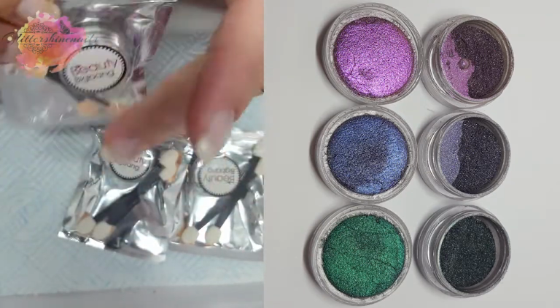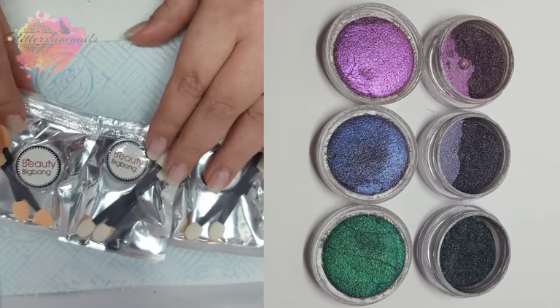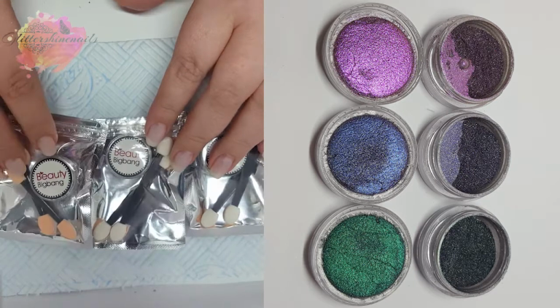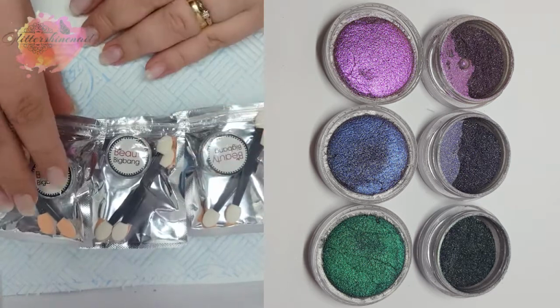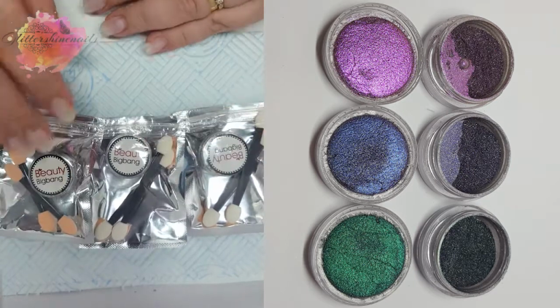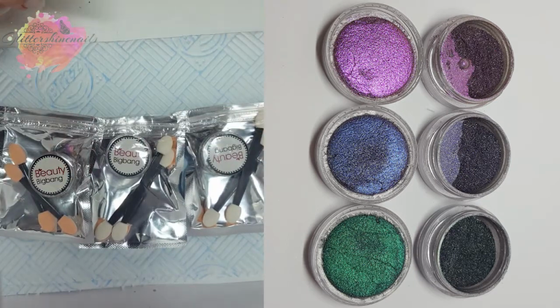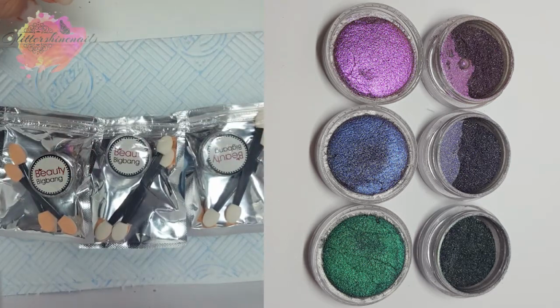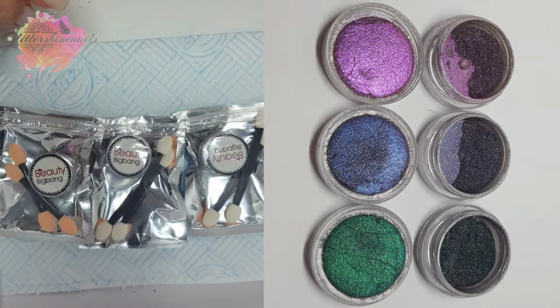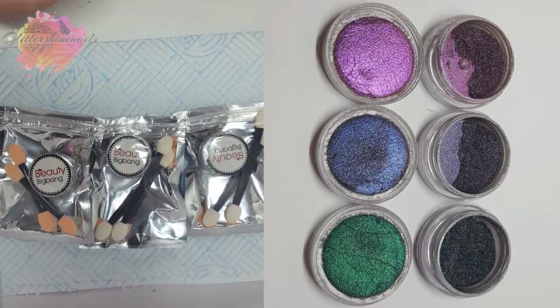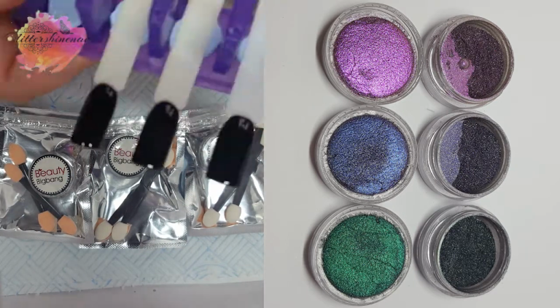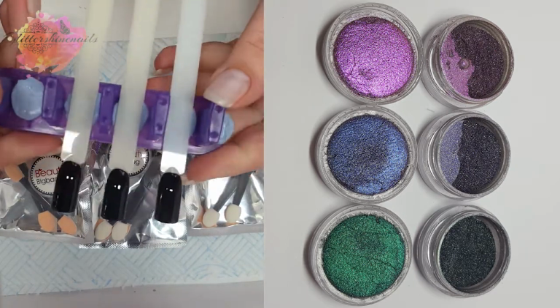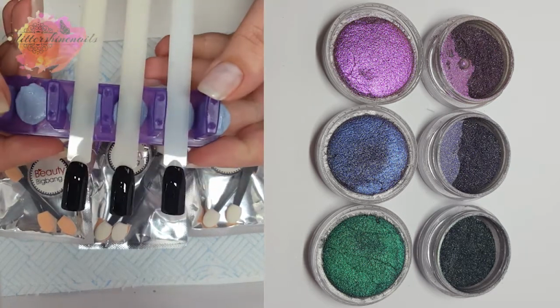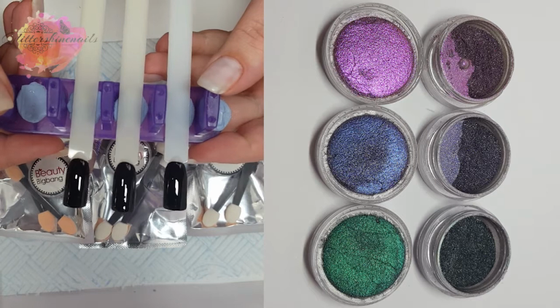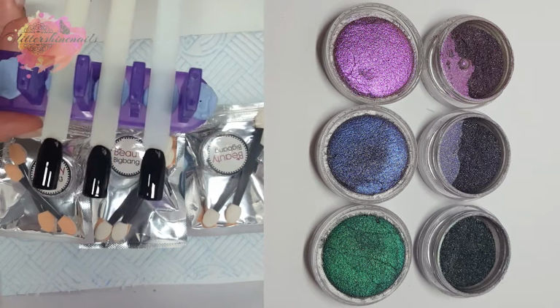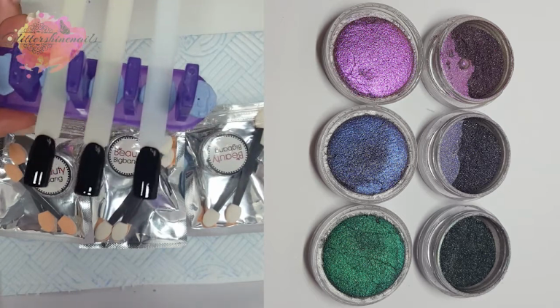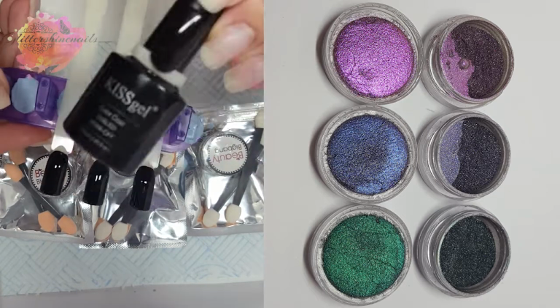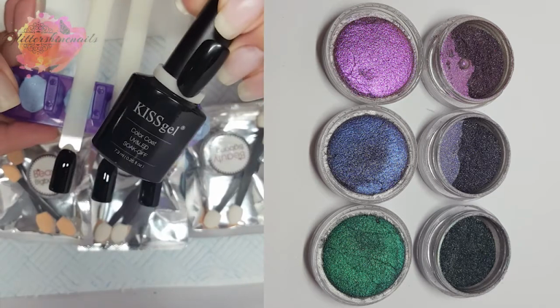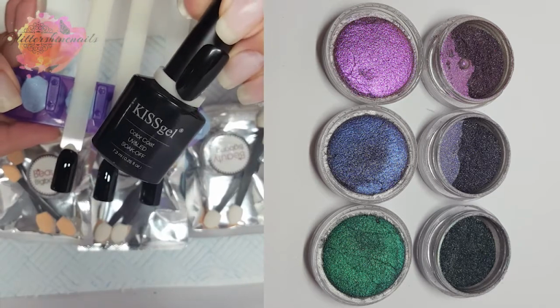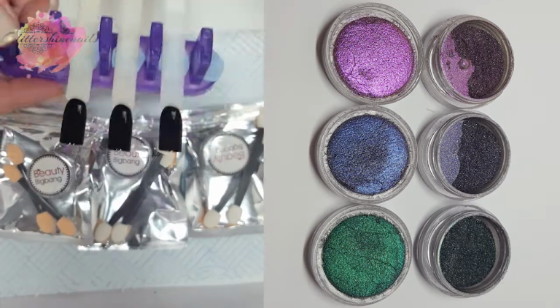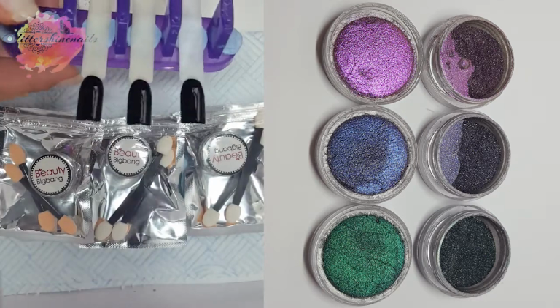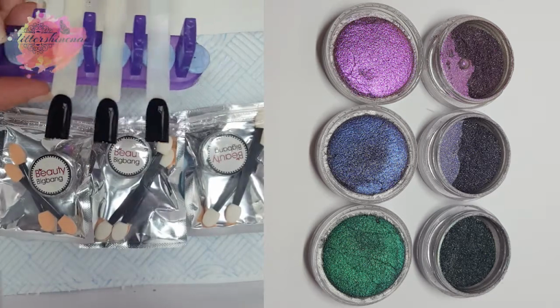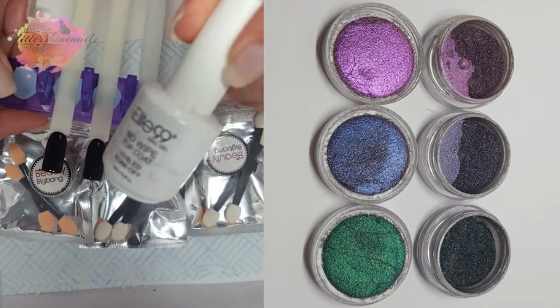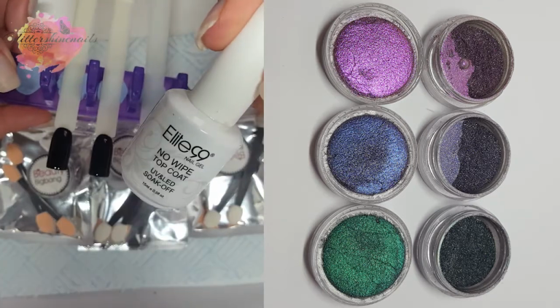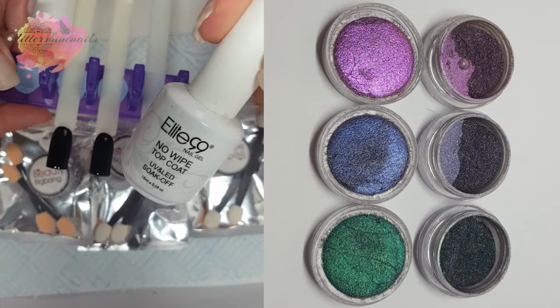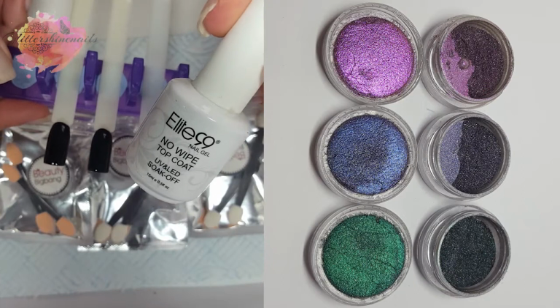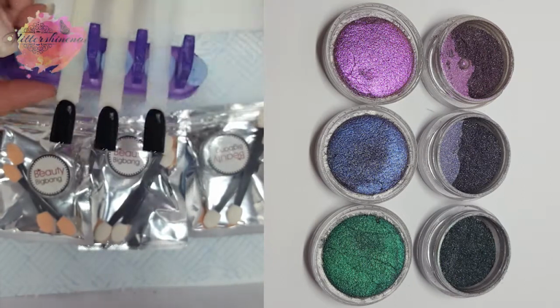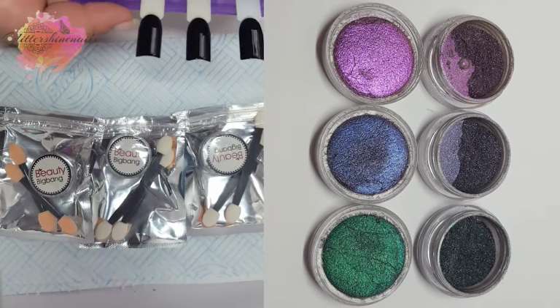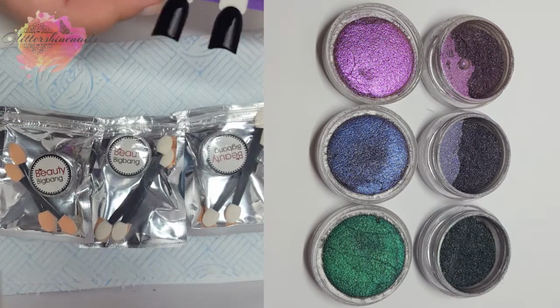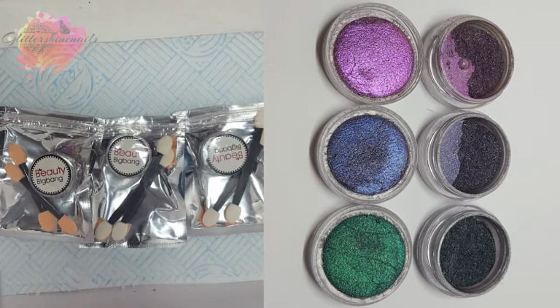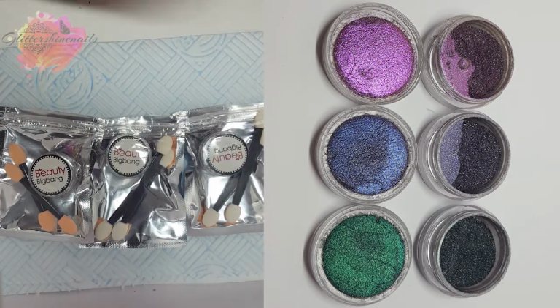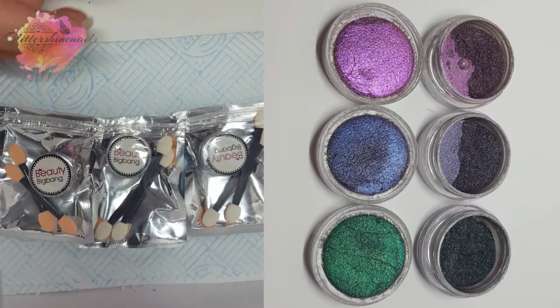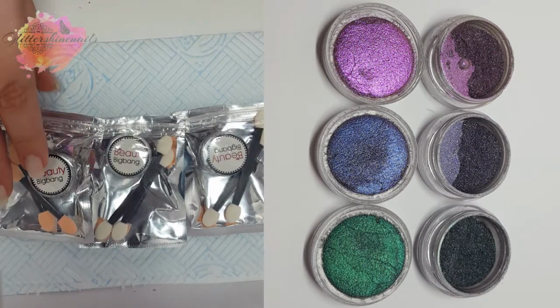I have three black gel polish pop sticks that I'll be using for these swatches. It's just two layers of gel polish cured, and I've added a no-wipe top coat but I've done a half cure for 30 seconds on the top coat.